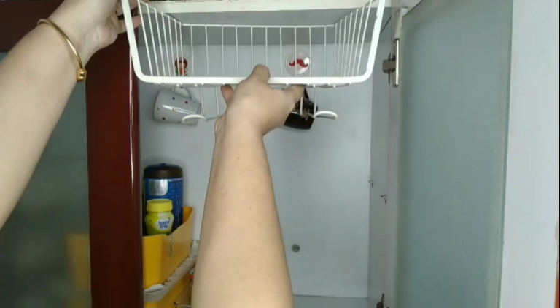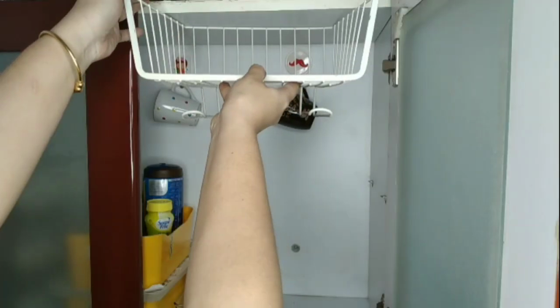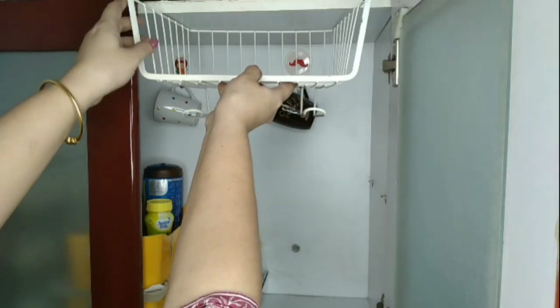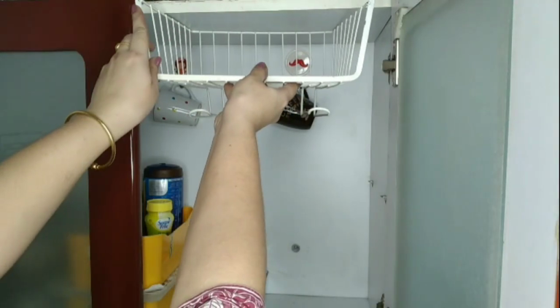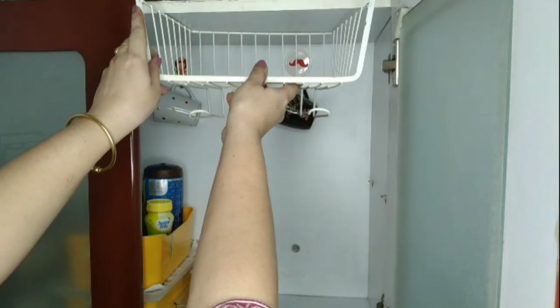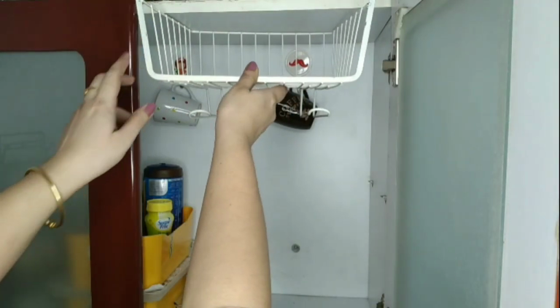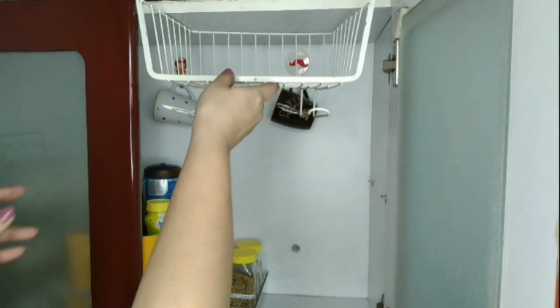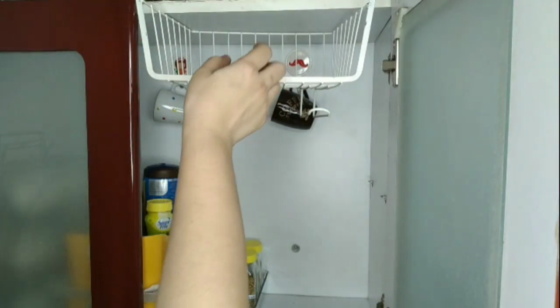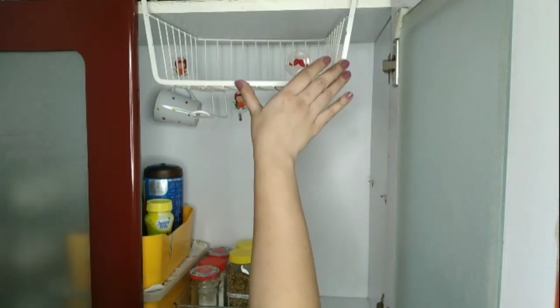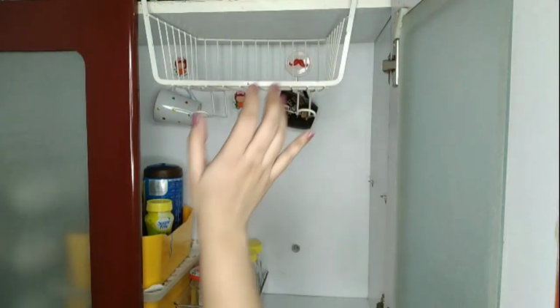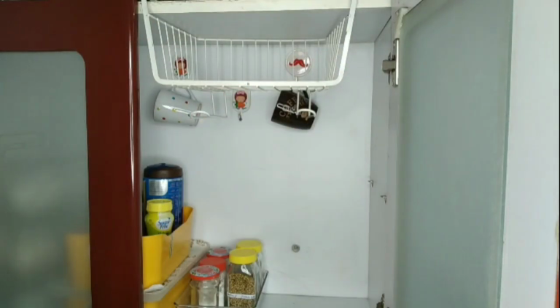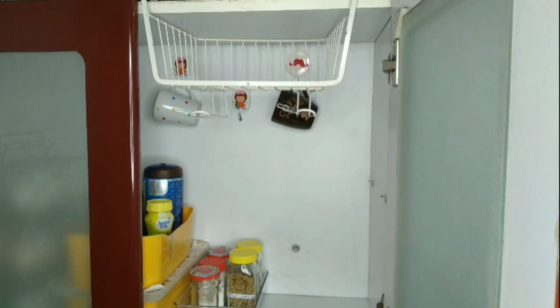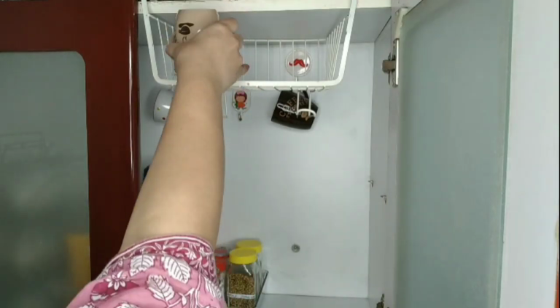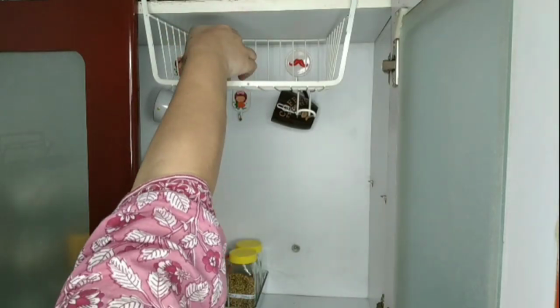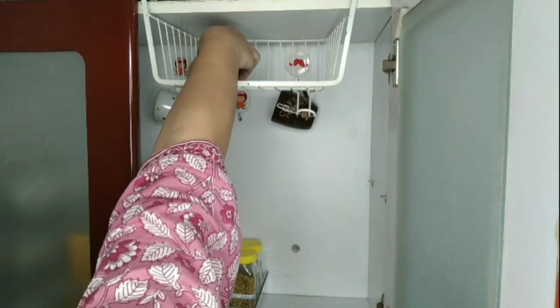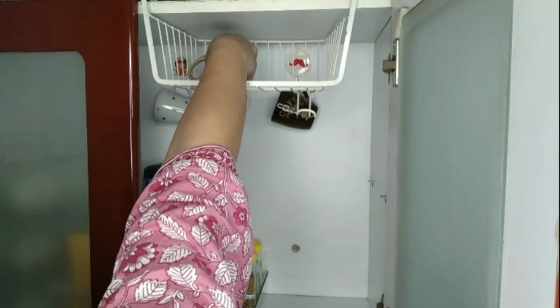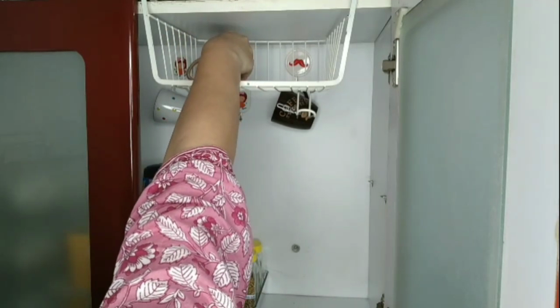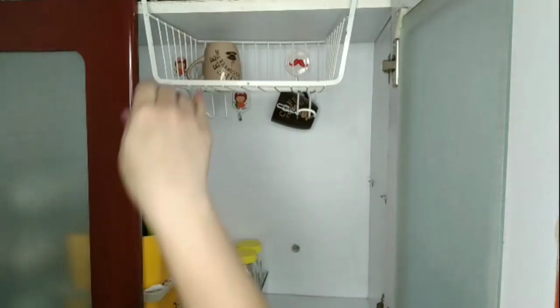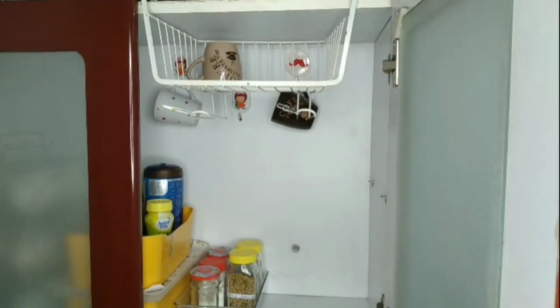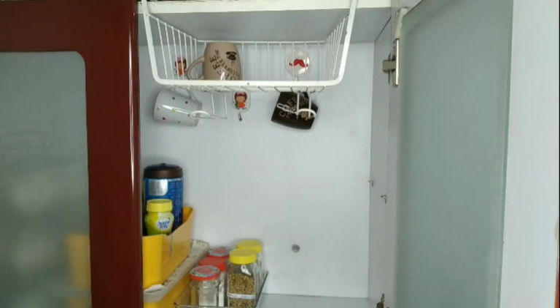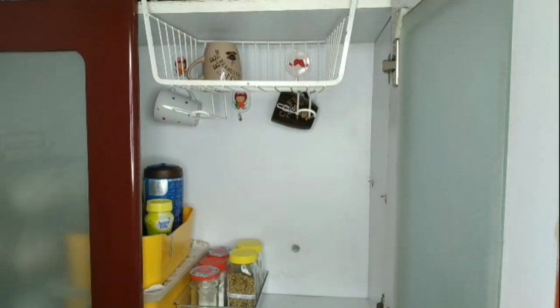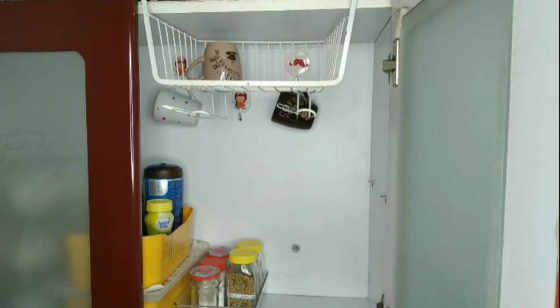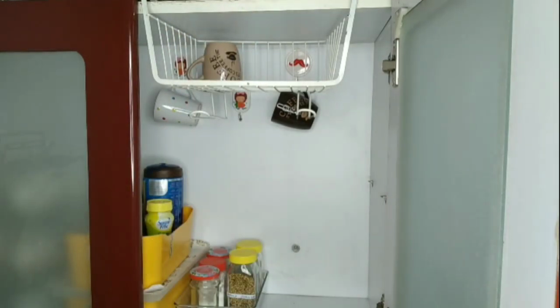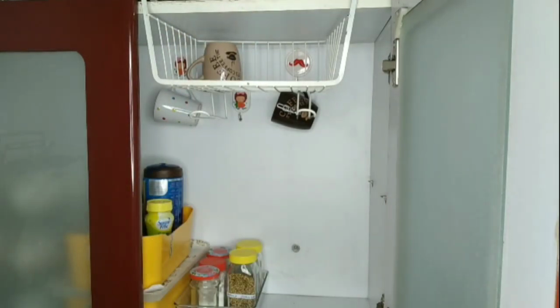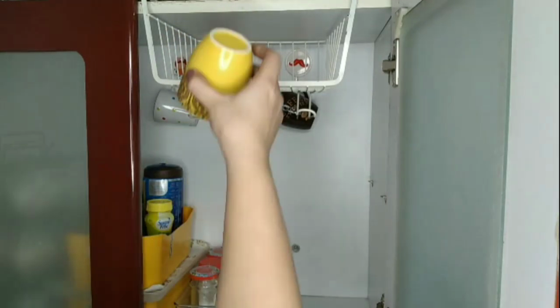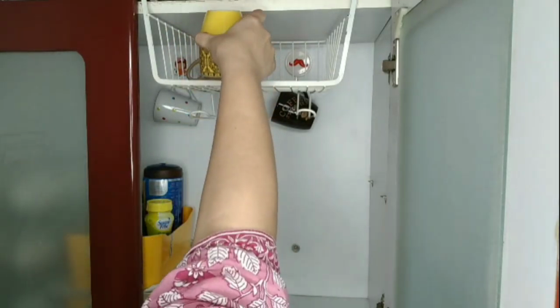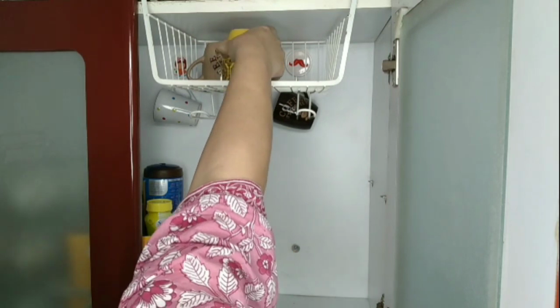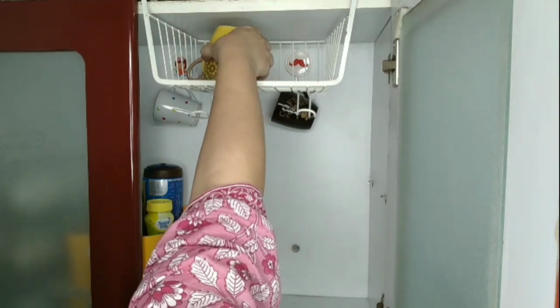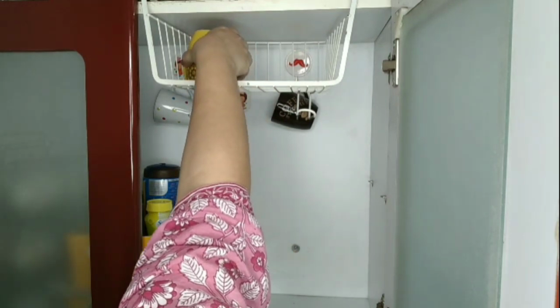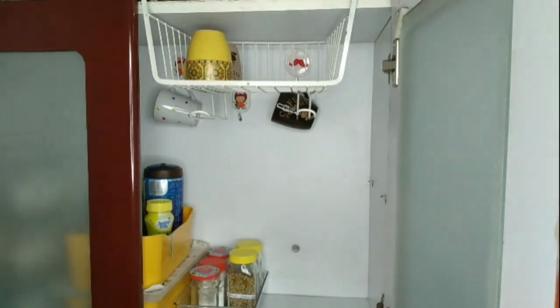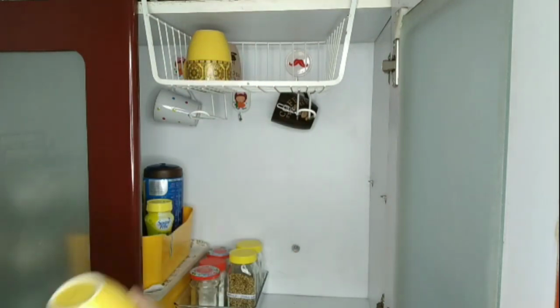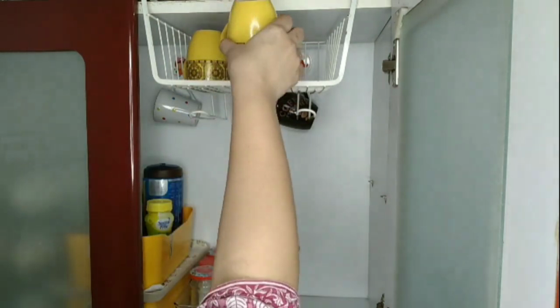Even in the kitchen, the under-shelf organizer will not only save your space but actually very easily accommodate many of your kitchen items like cups, your spice box, paper roll, etc.